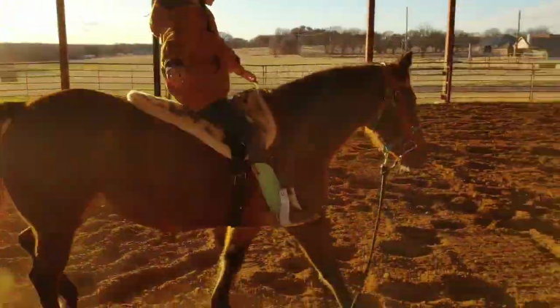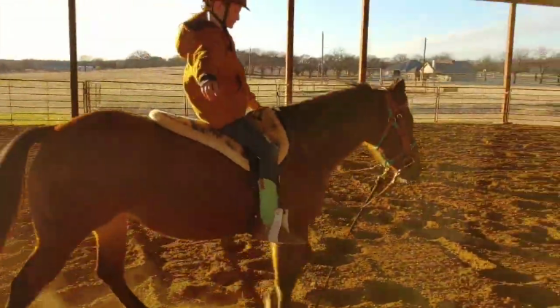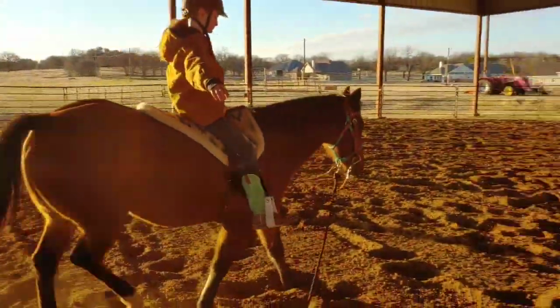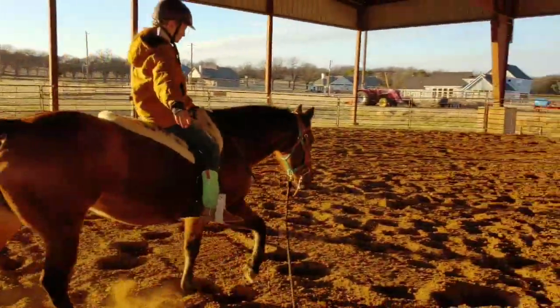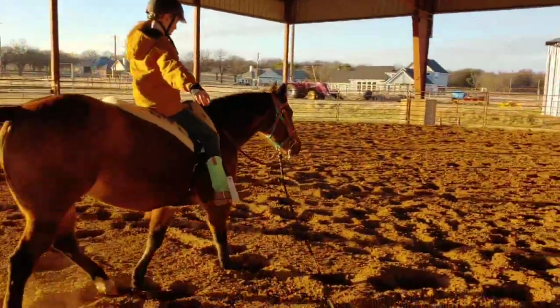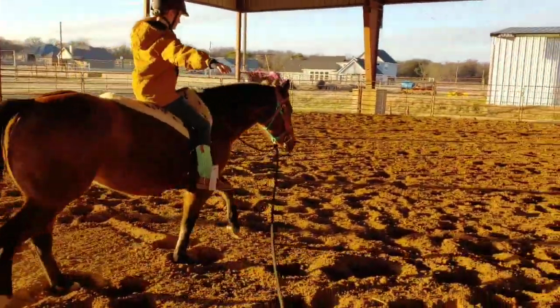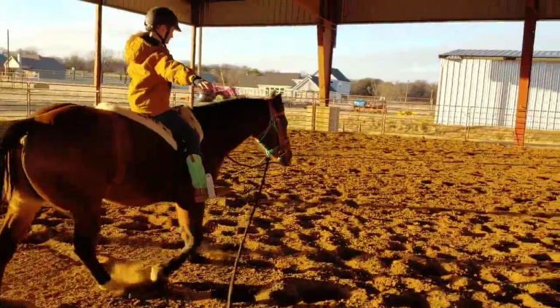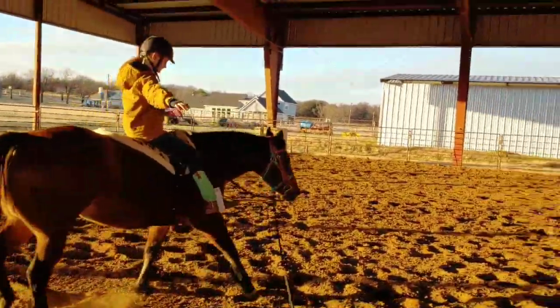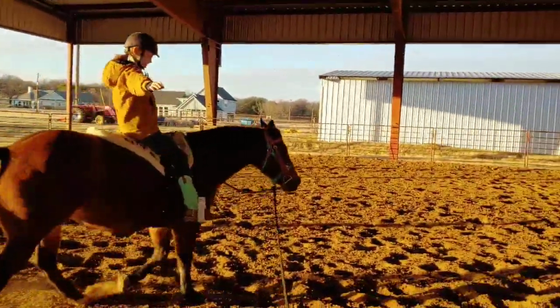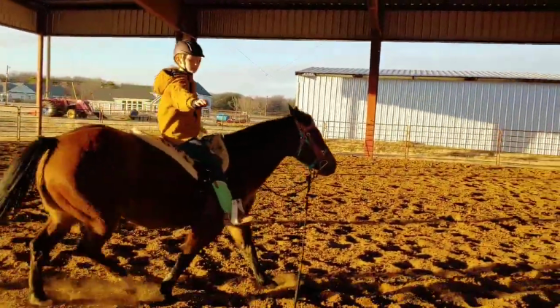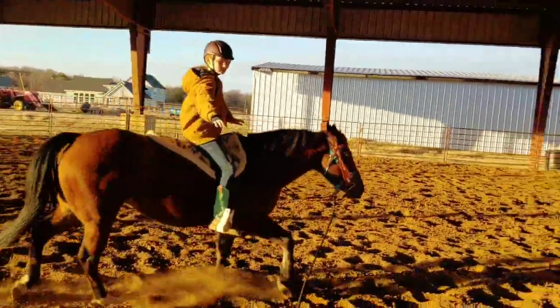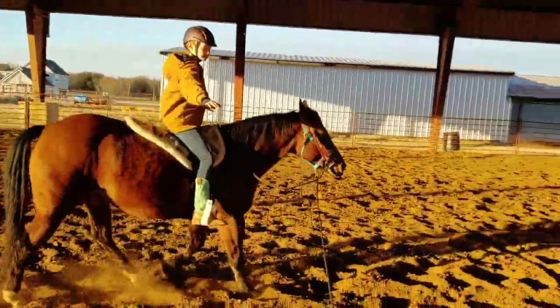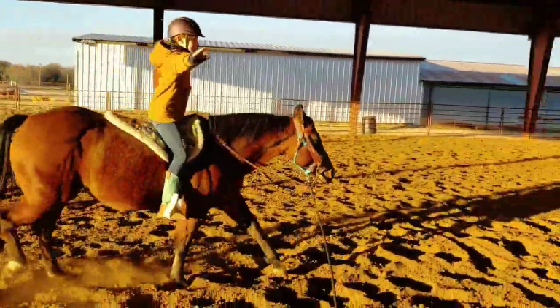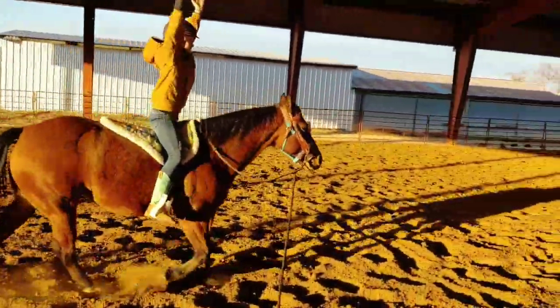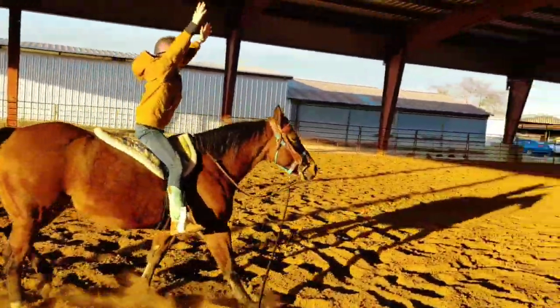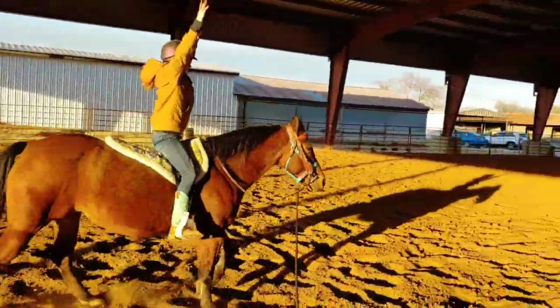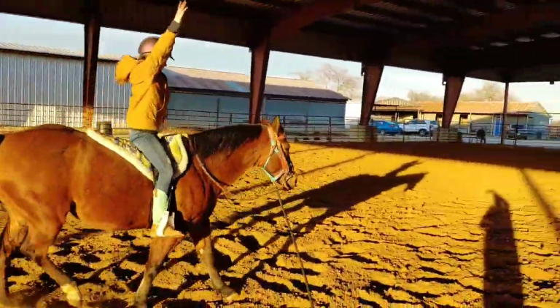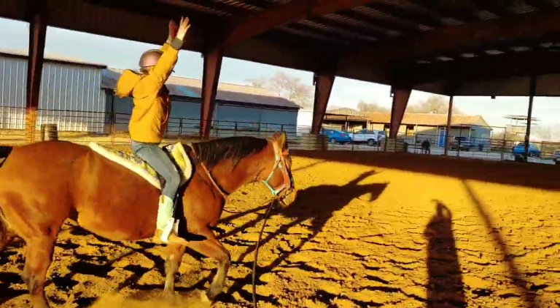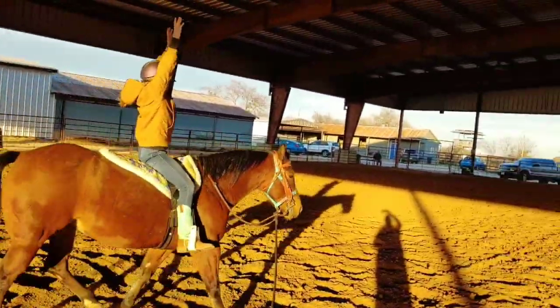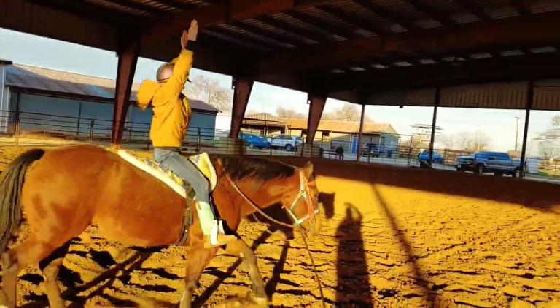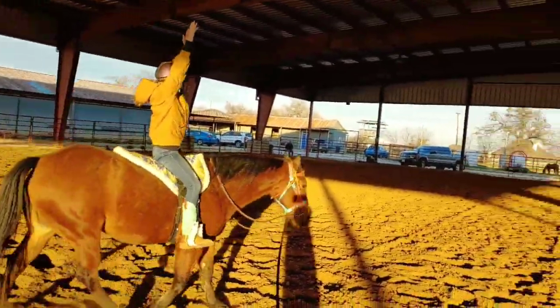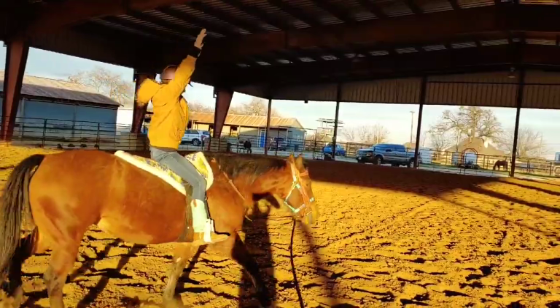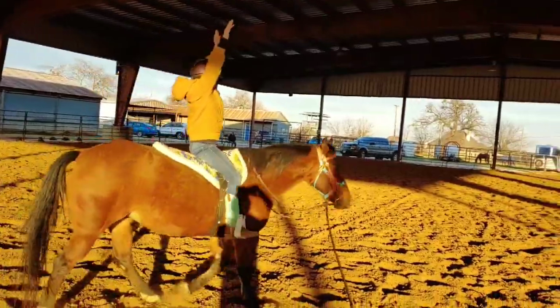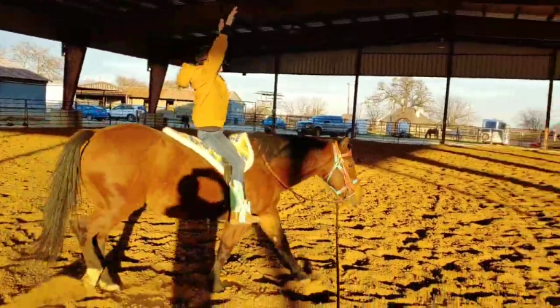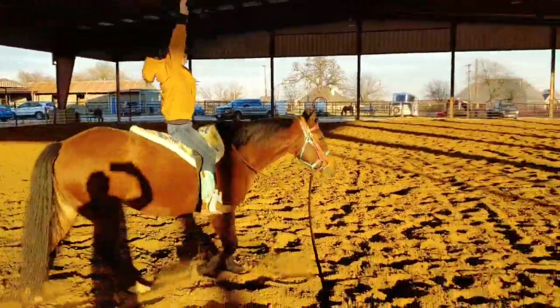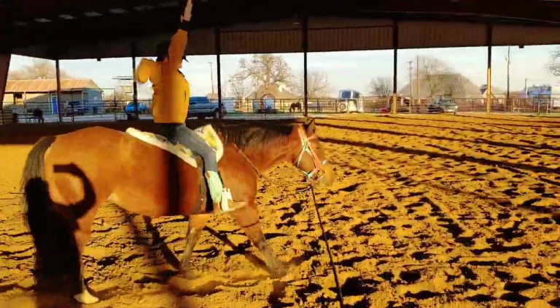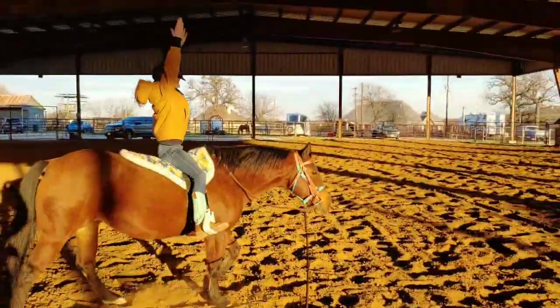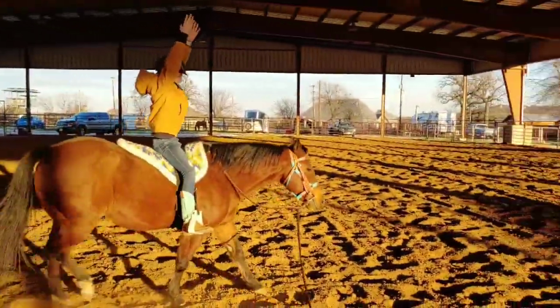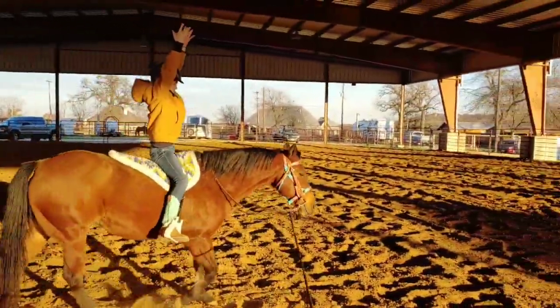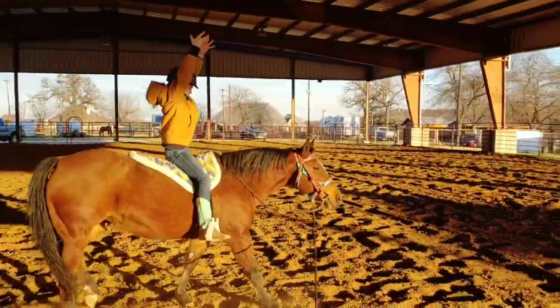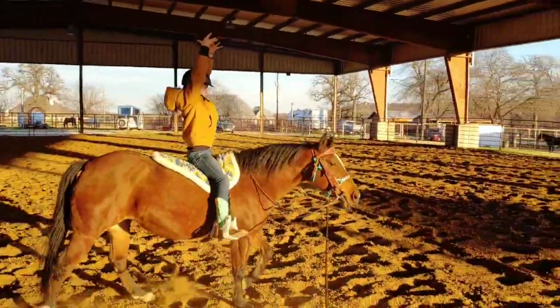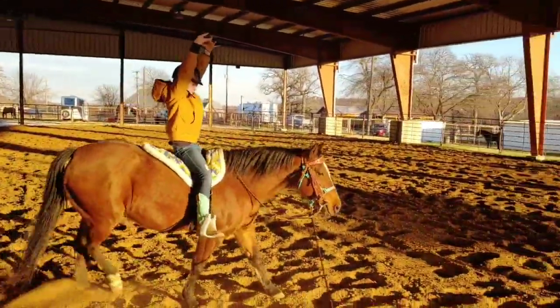There you go. Reach up, stretch up. There you go — stretch, stretch, stretch. Good job.